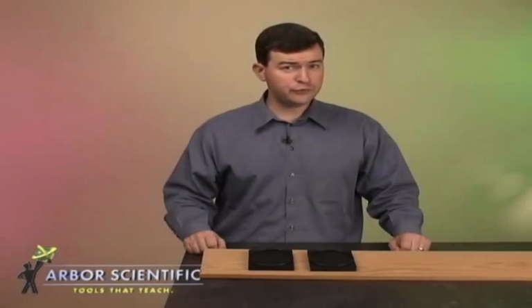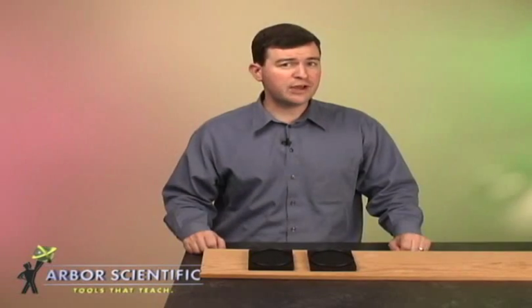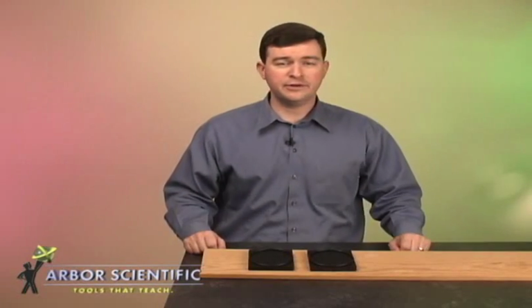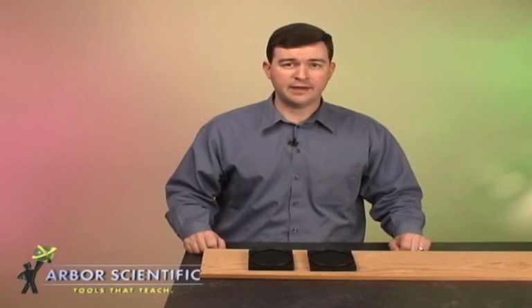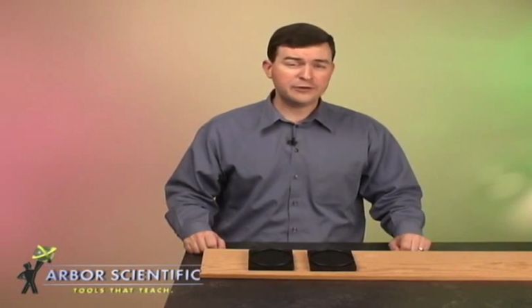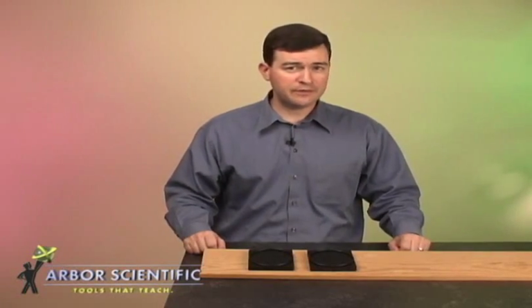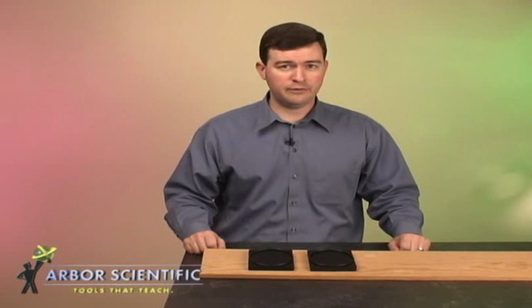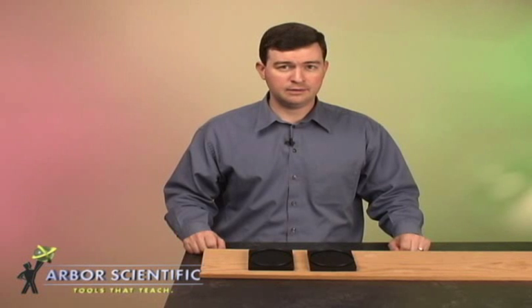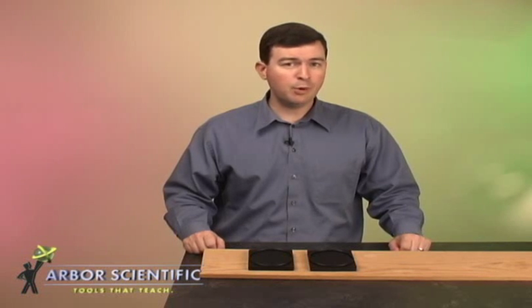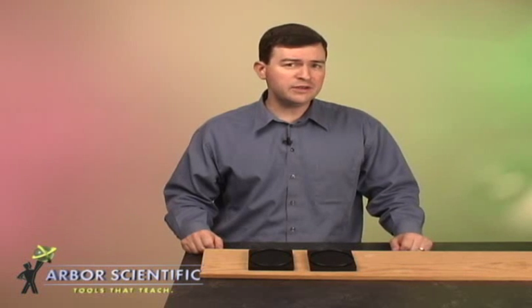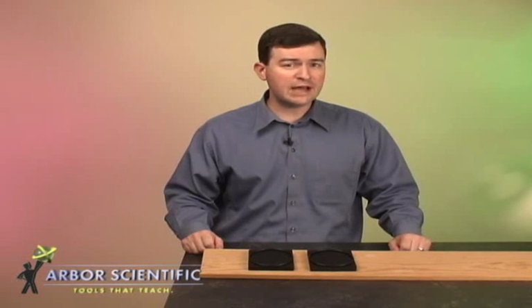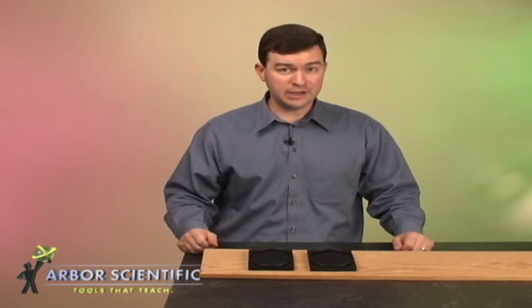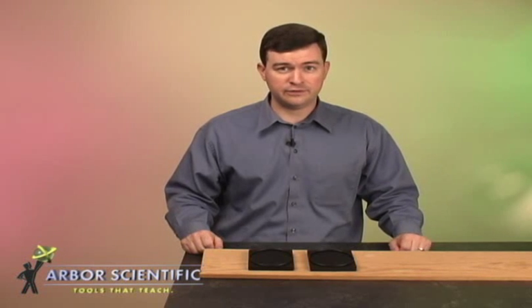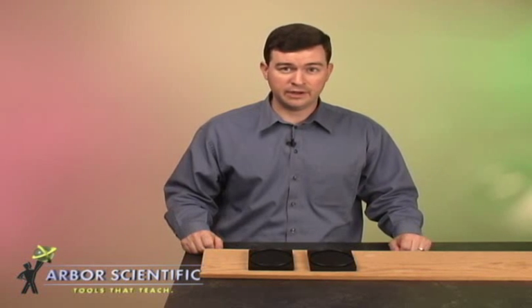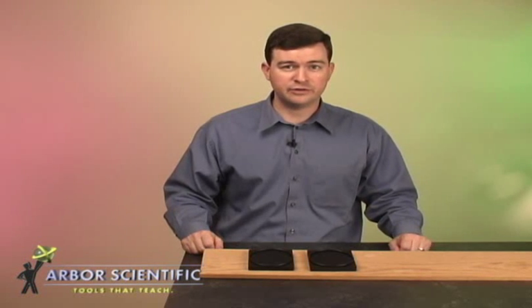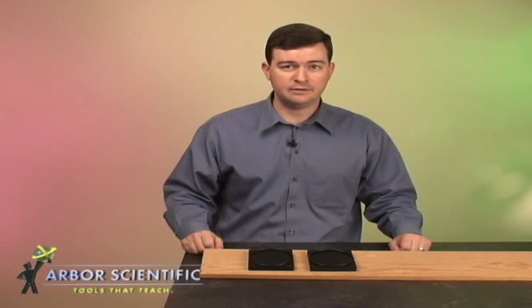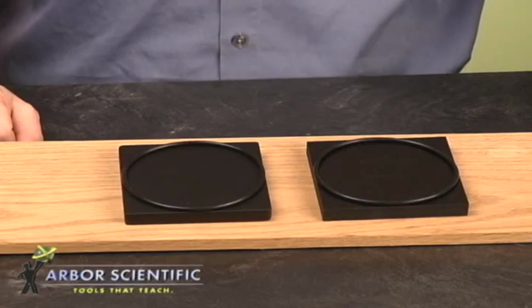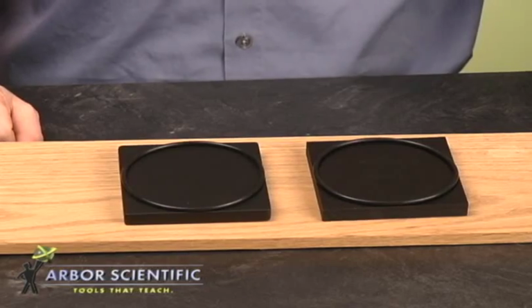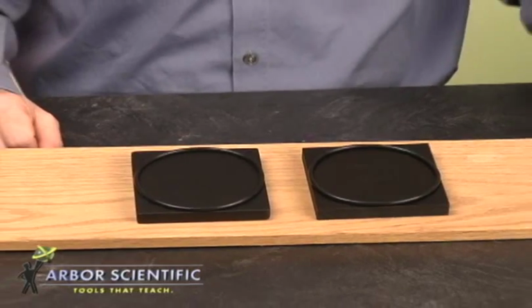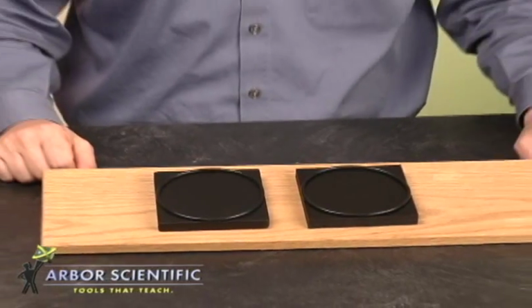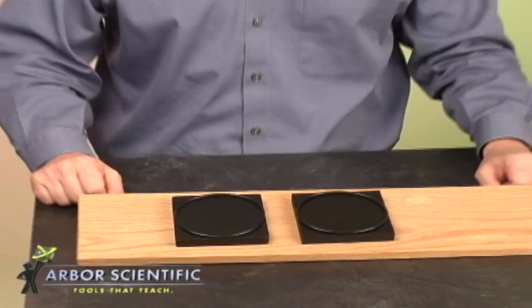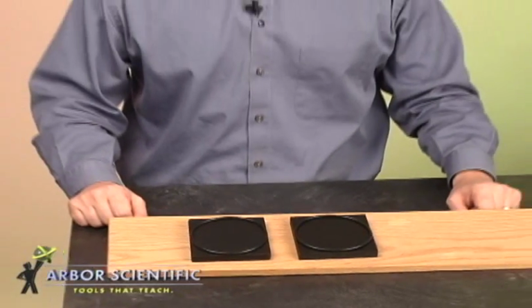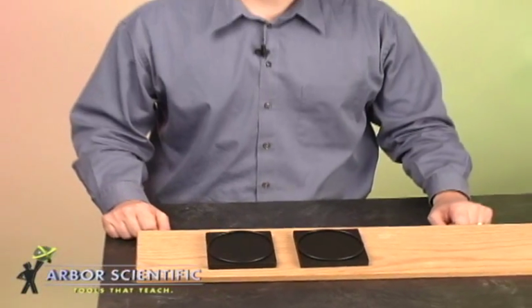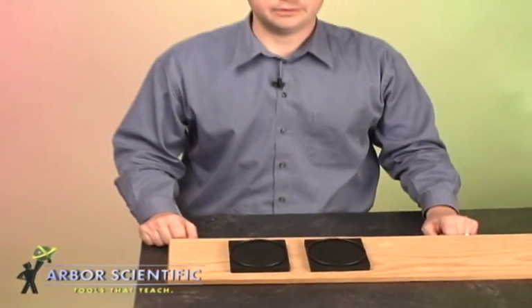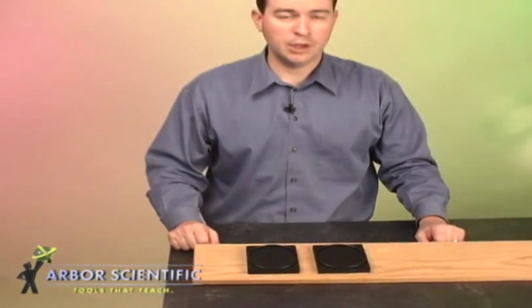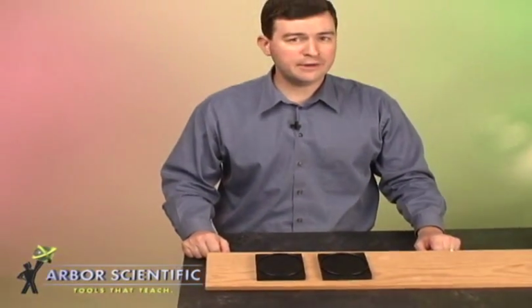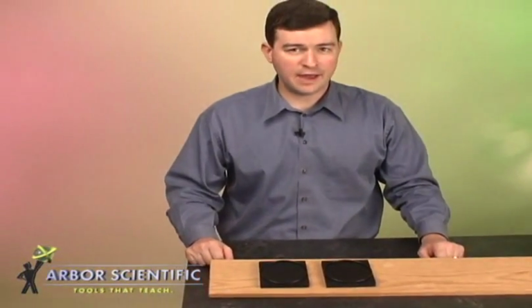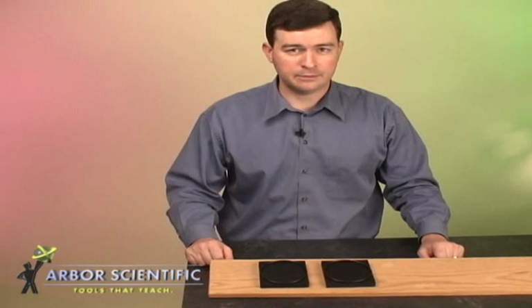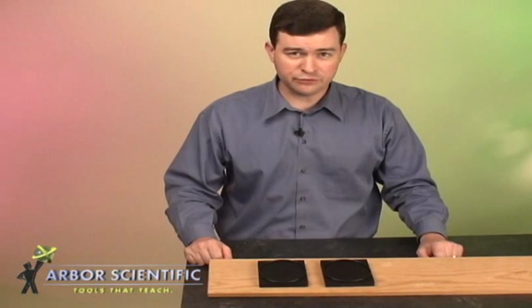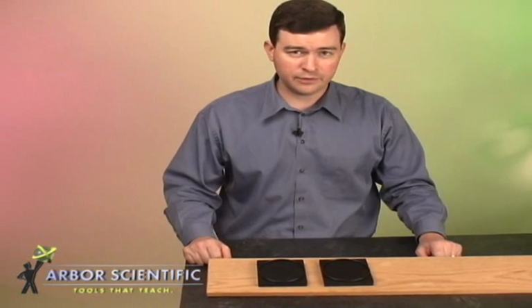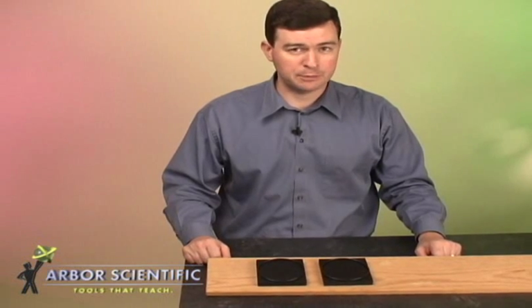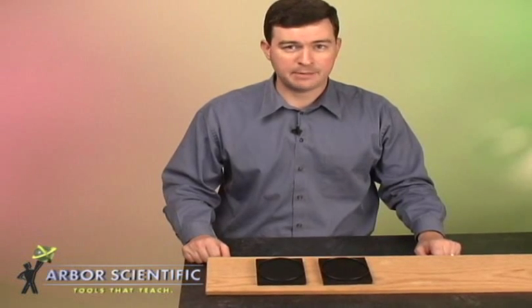Students generally understand how to prevent the flow of heat, but what conditions allow for an increase in the conduction of heat? Ice melting blocks allow students to explore on their own, inquiring into the concepts of heat transfer and thermodynamics.